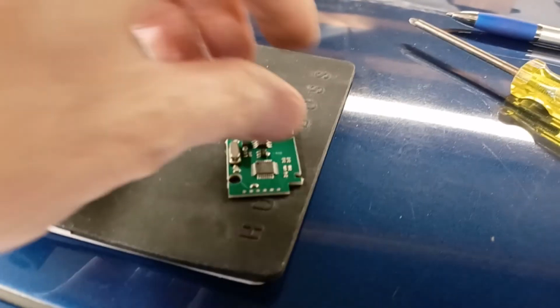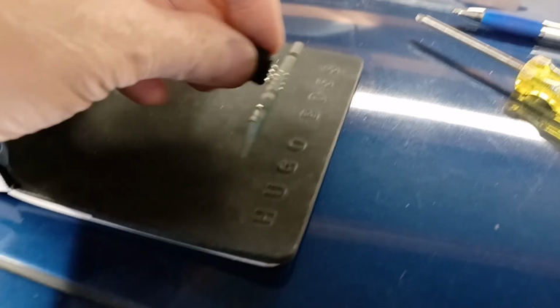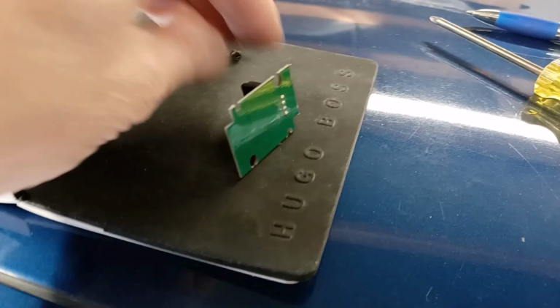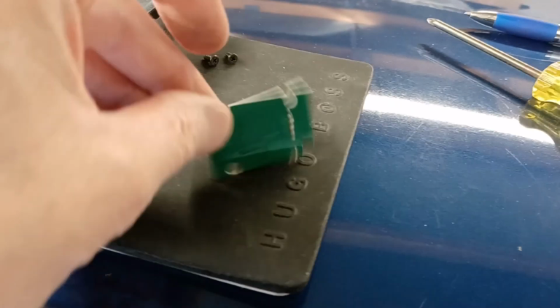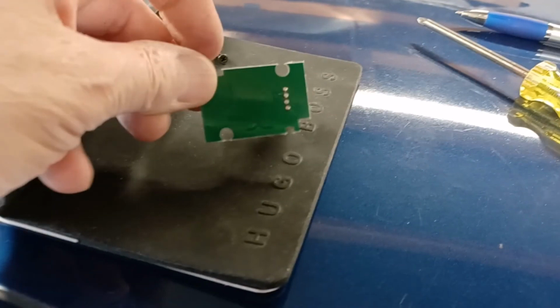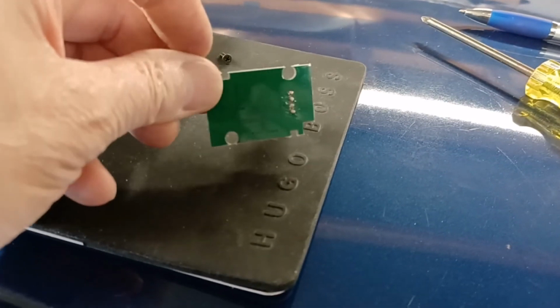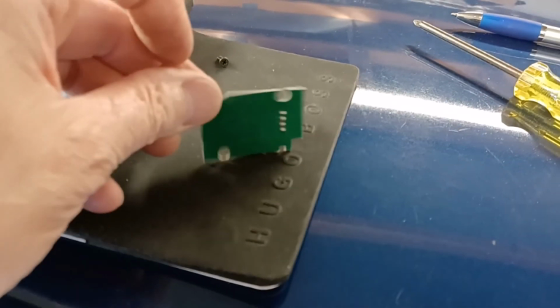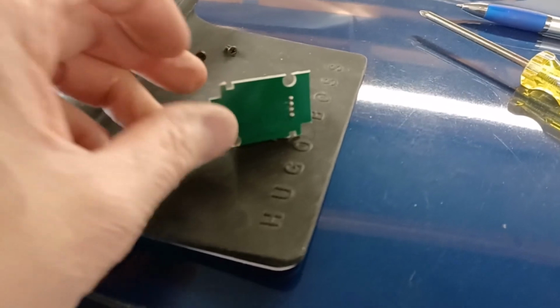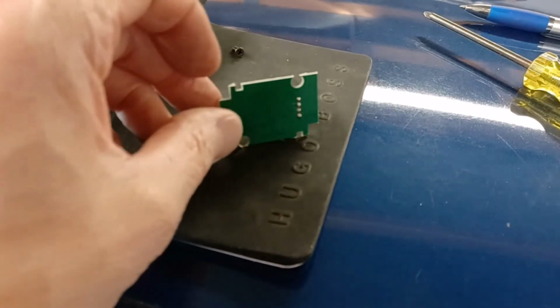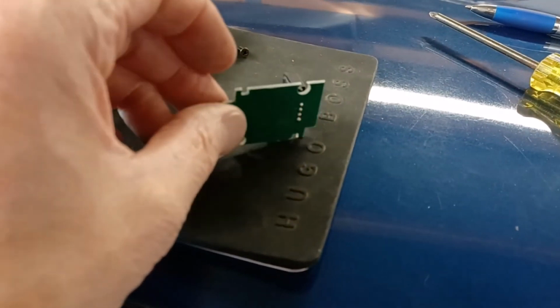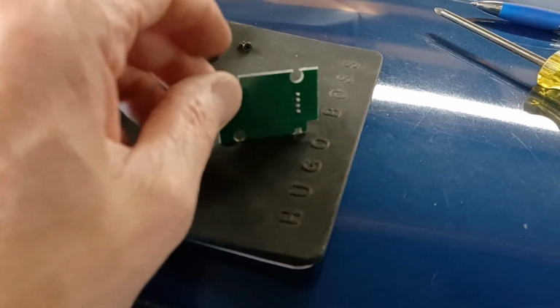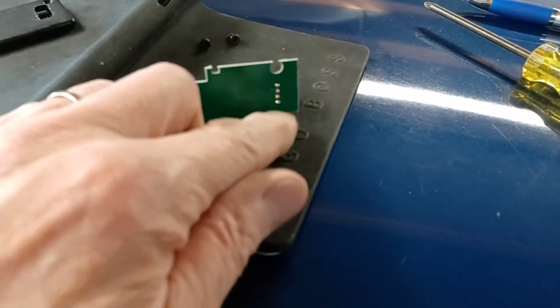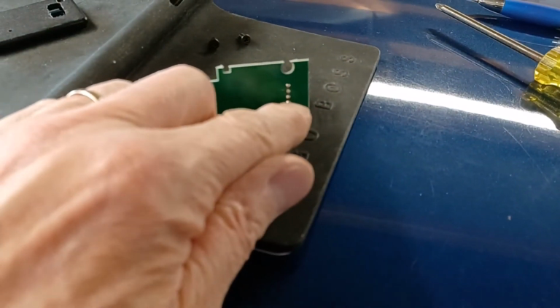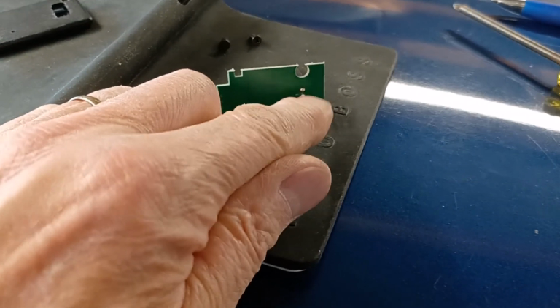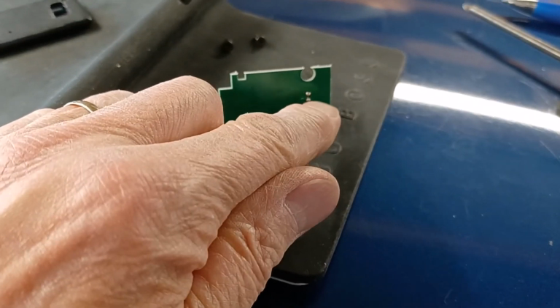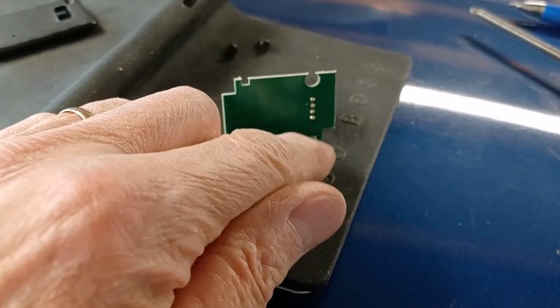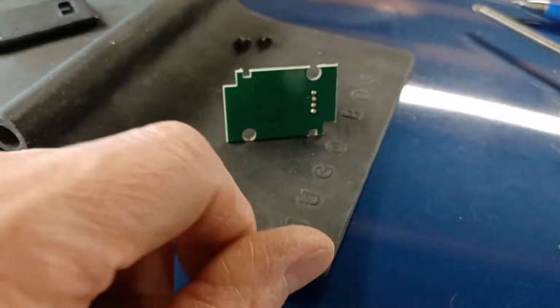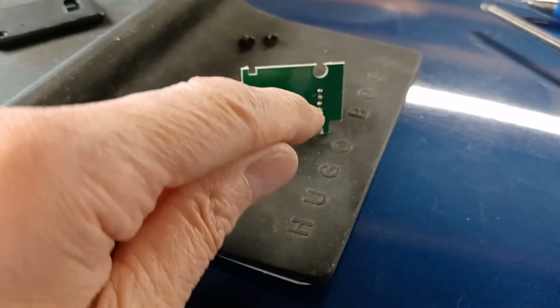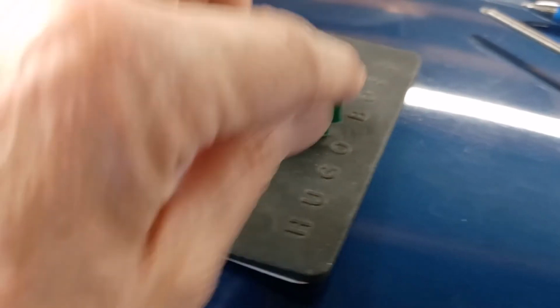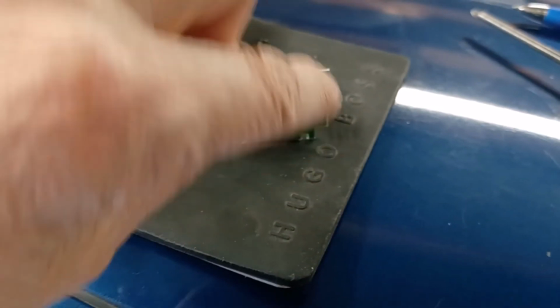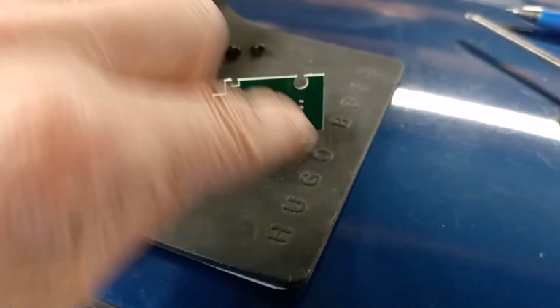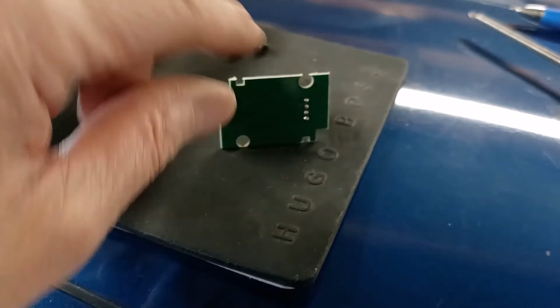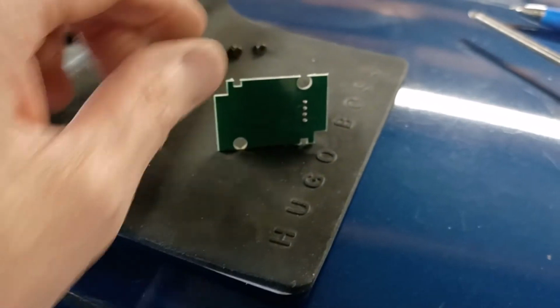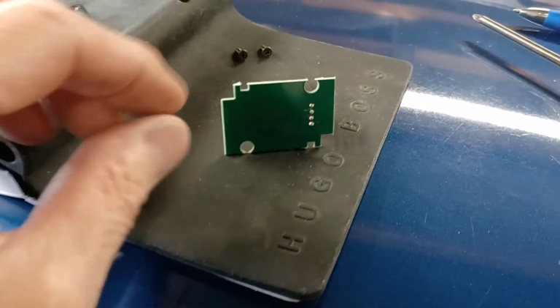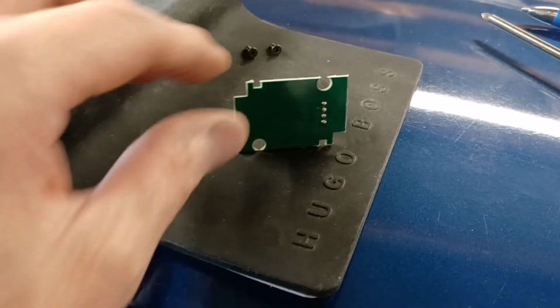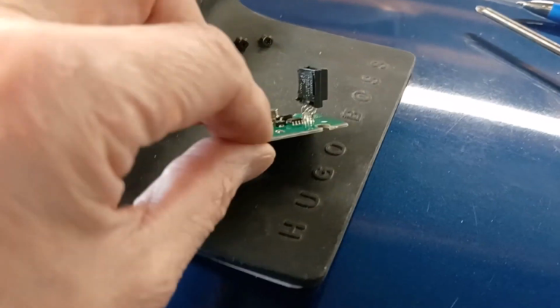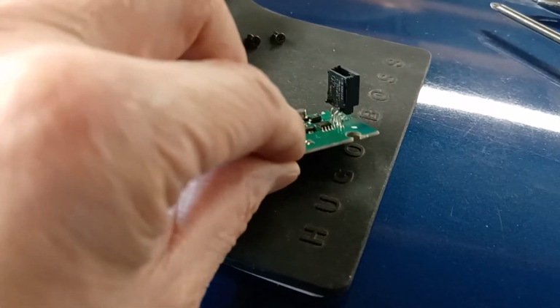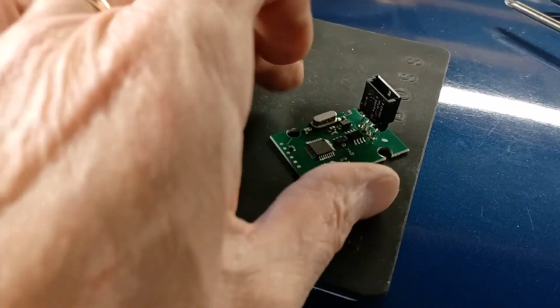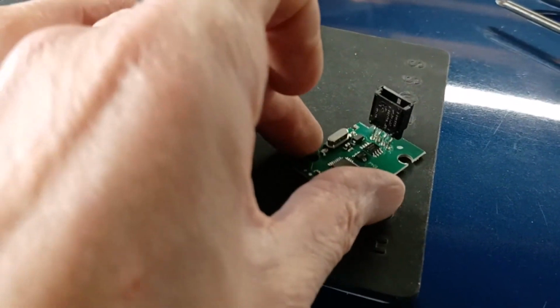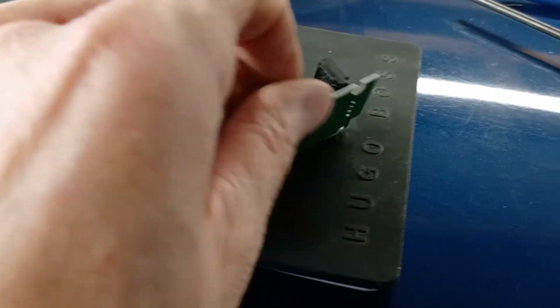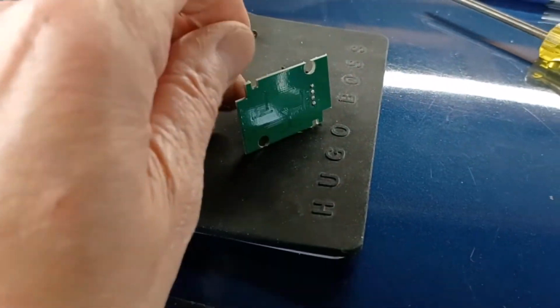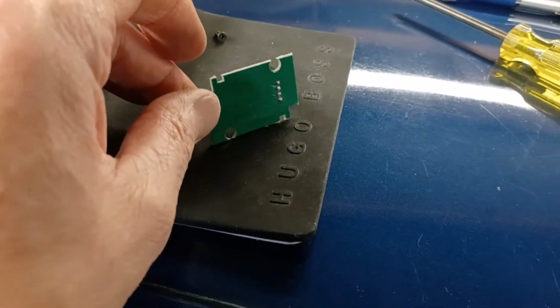I've re-soldered it all back together — I've done solder on that side, and I think these are what they call vias, so it's a hole that's got a plating through it. I've soldered the top as well, just to be doubly sure.